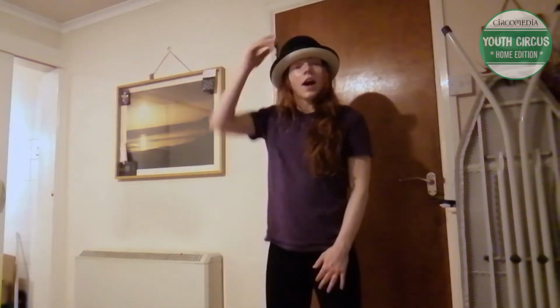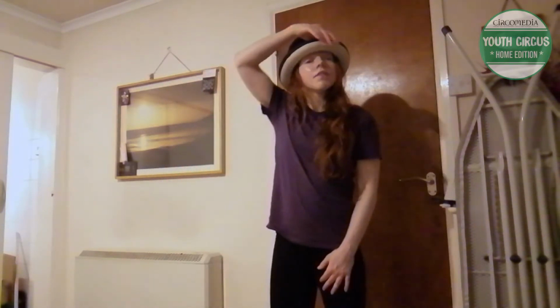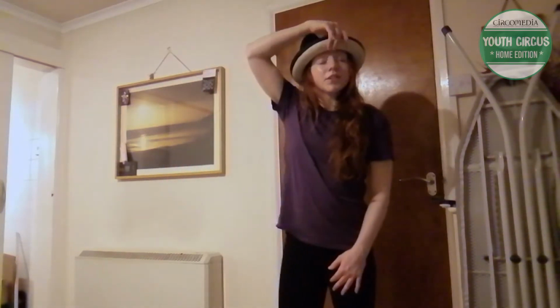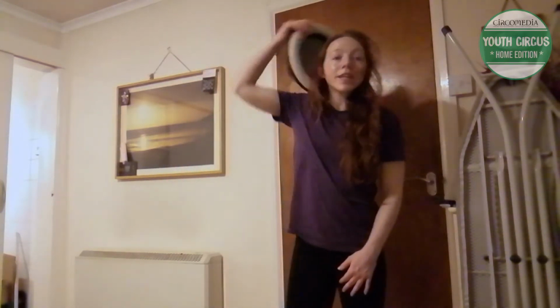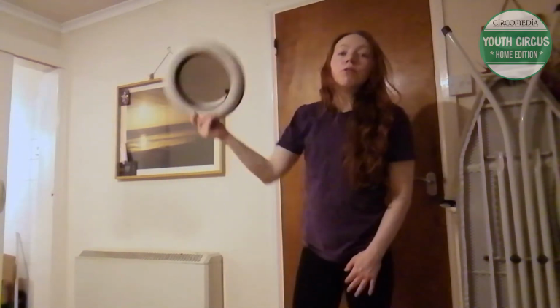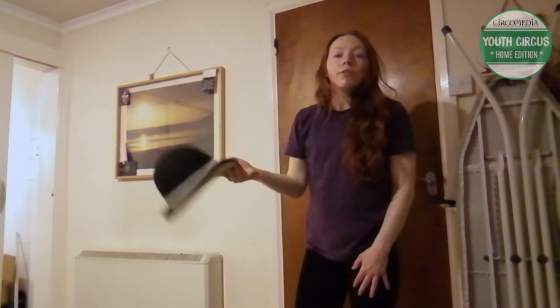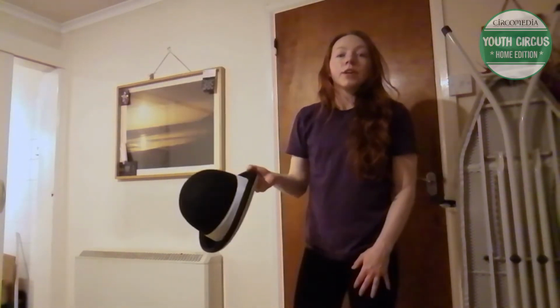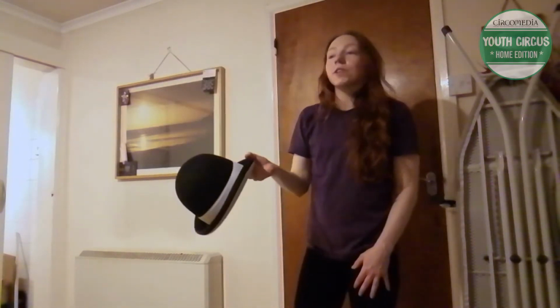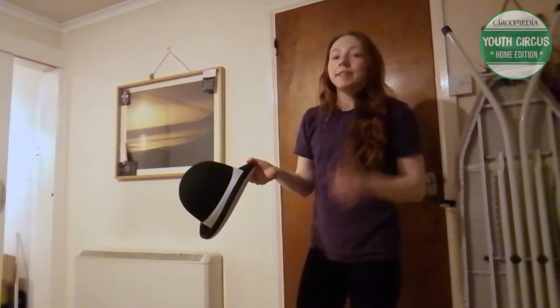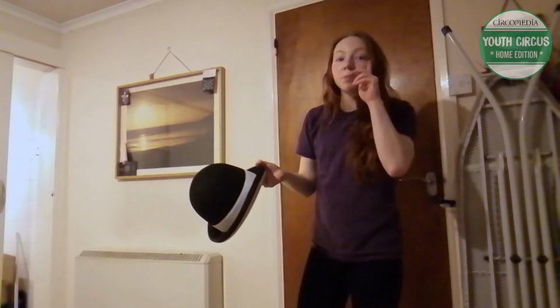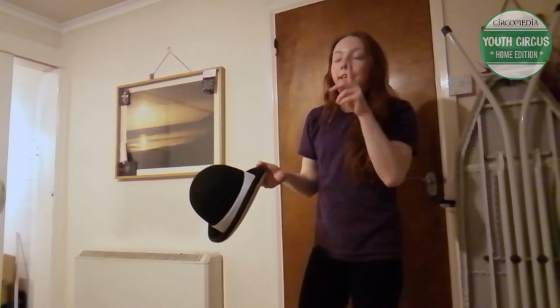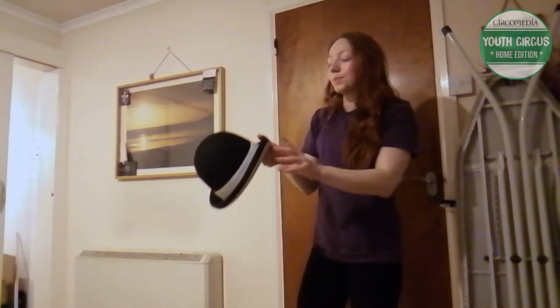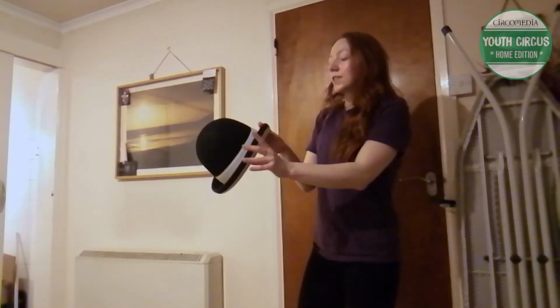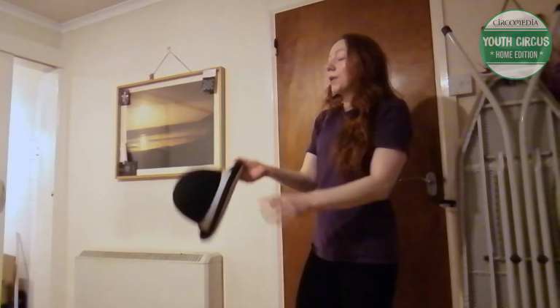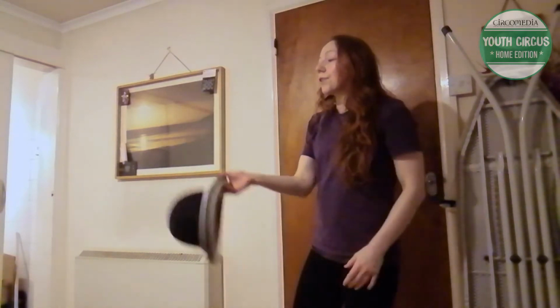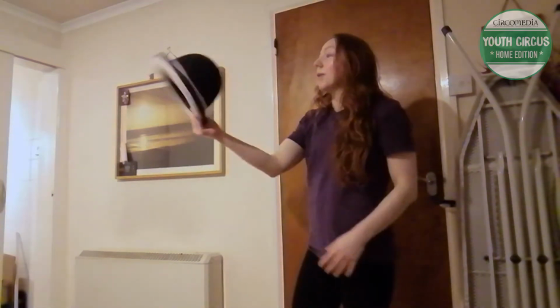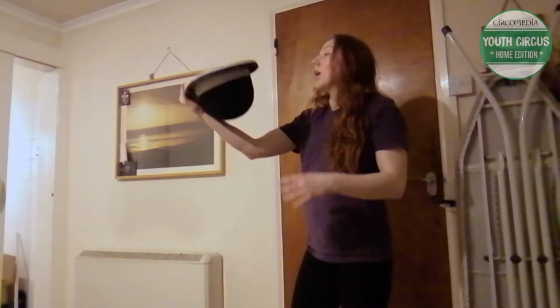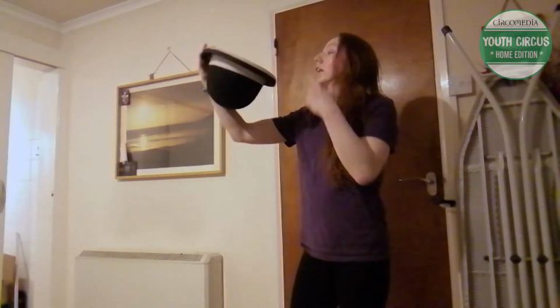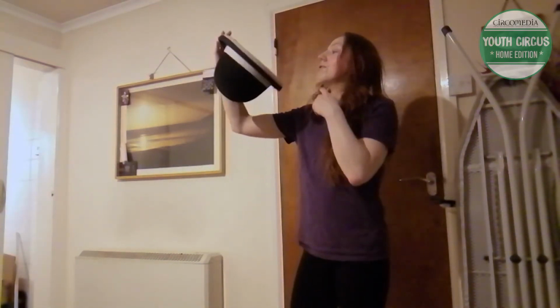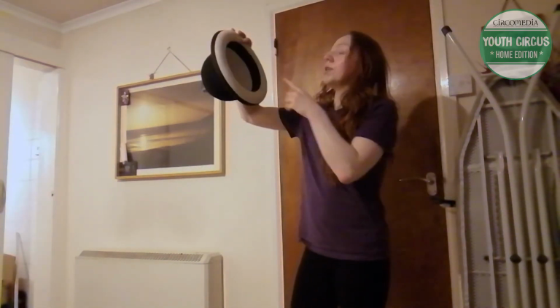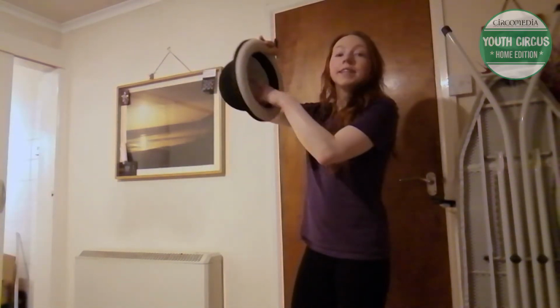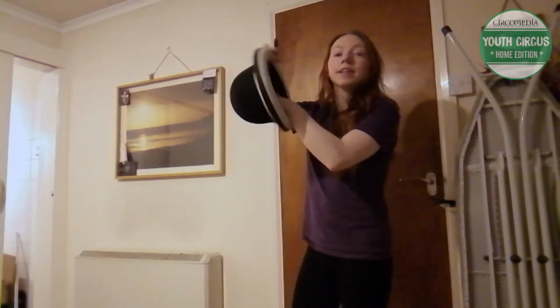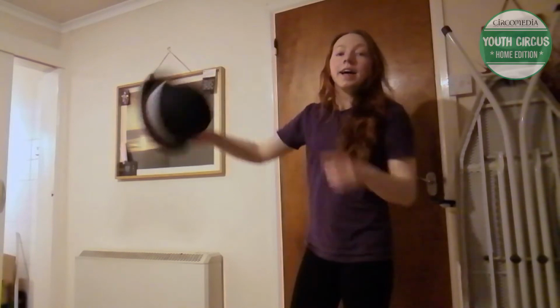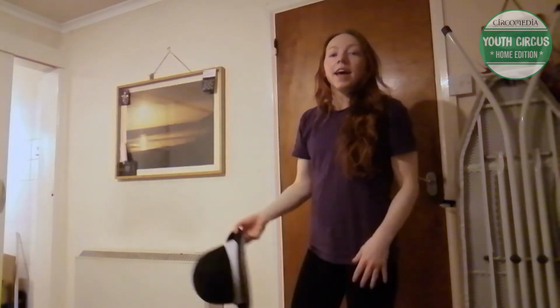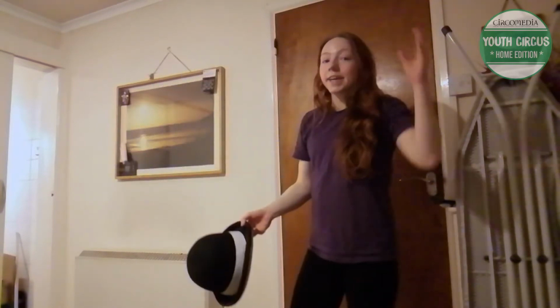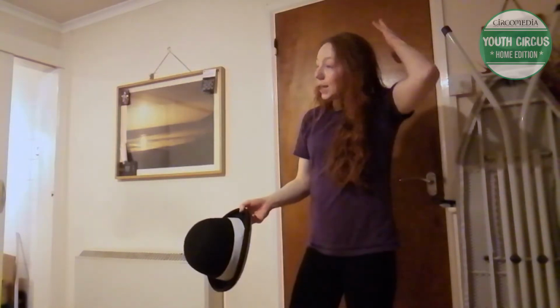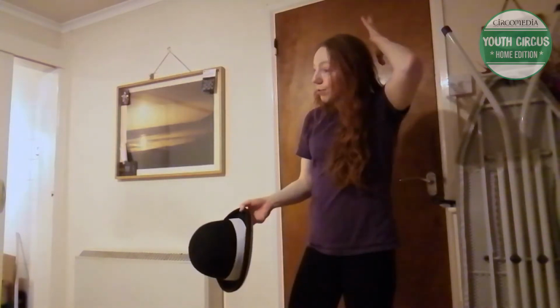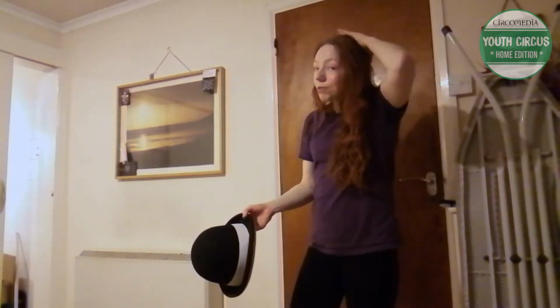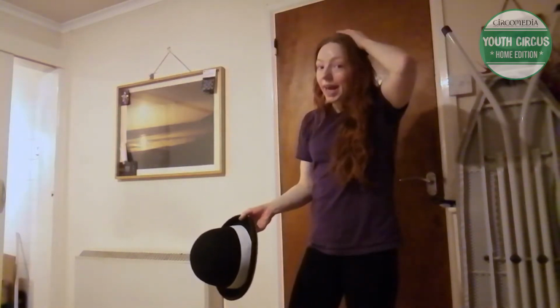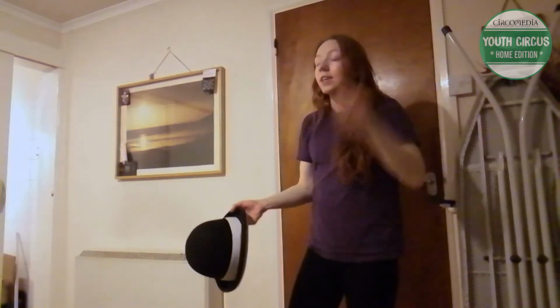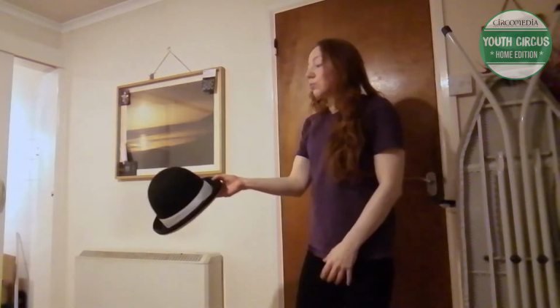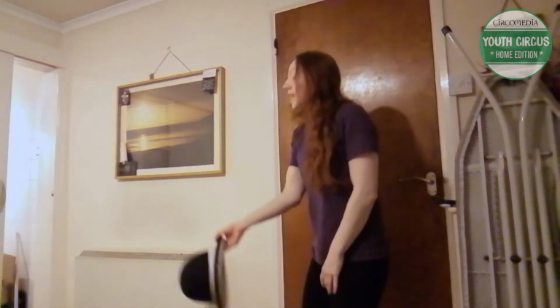Another thing that's really helpful for getting it onto your head is spotting it. When I throw it up, I look for the inside of the hat and then I aim the crown of my head towards that.